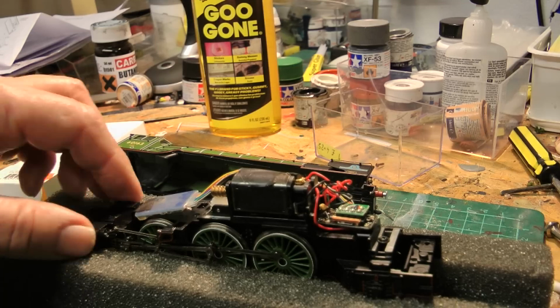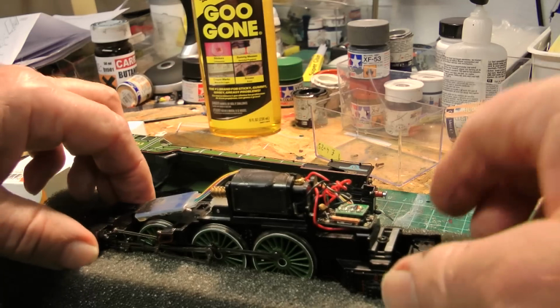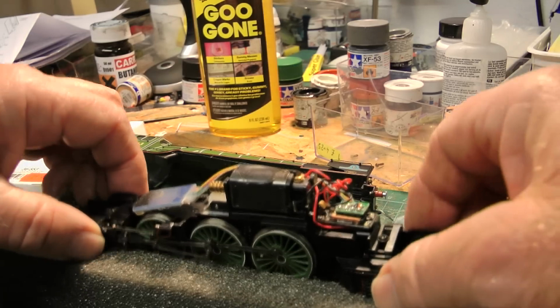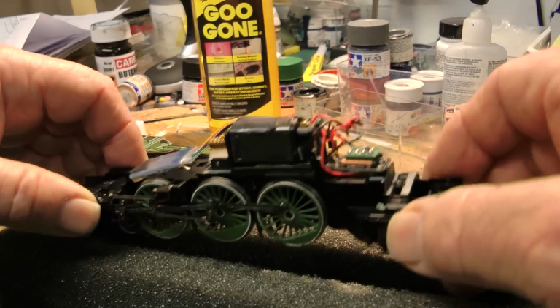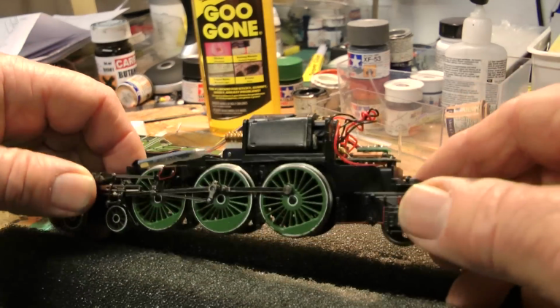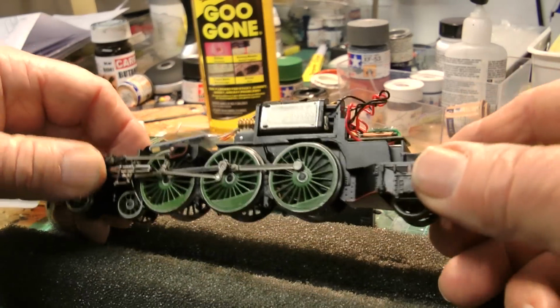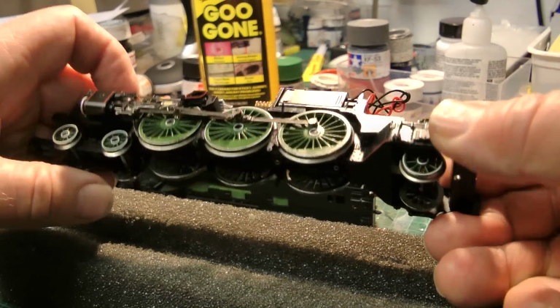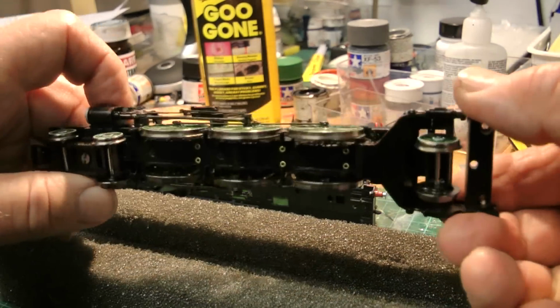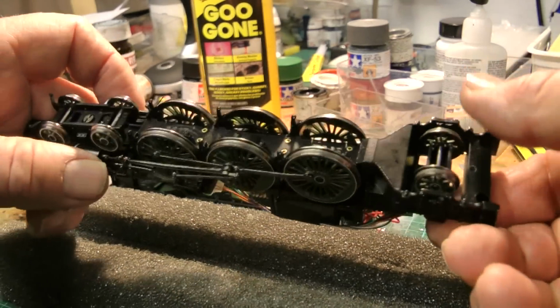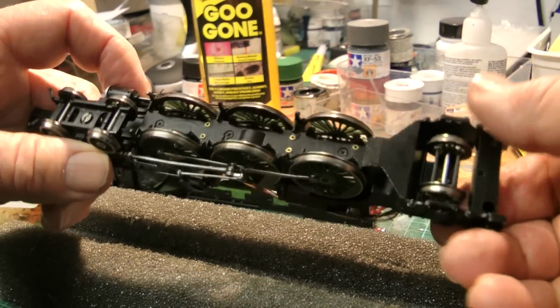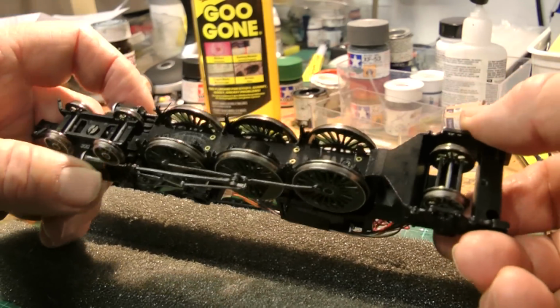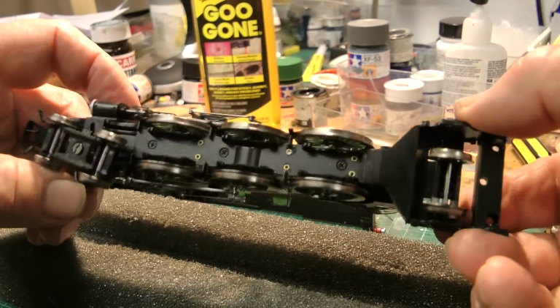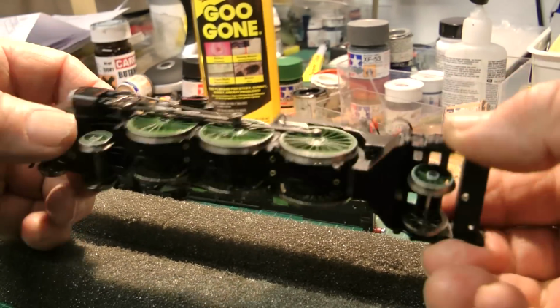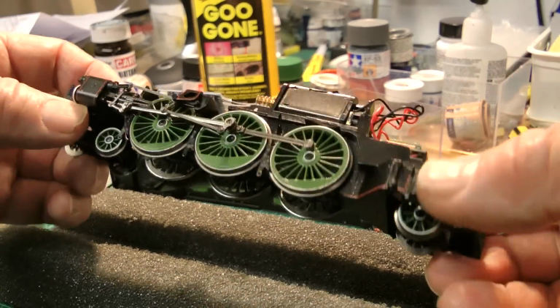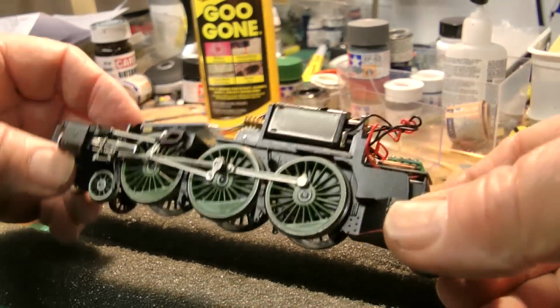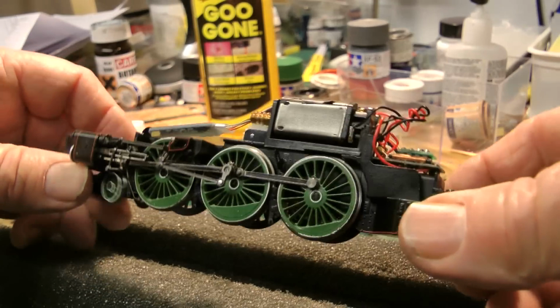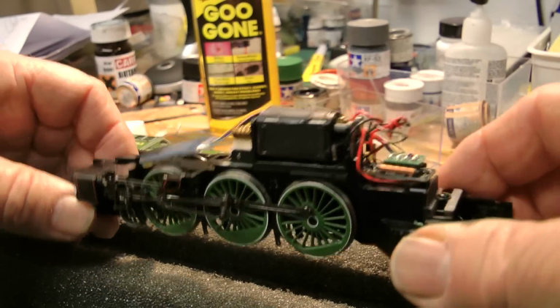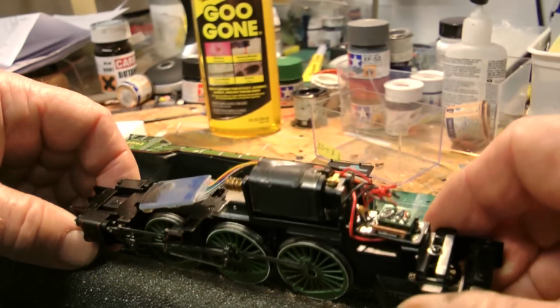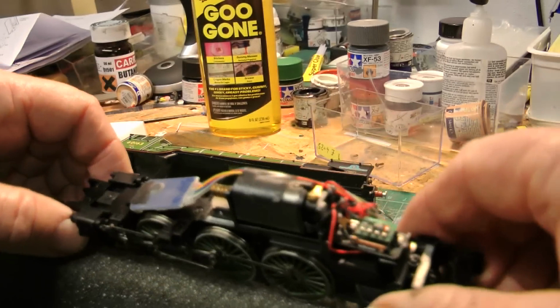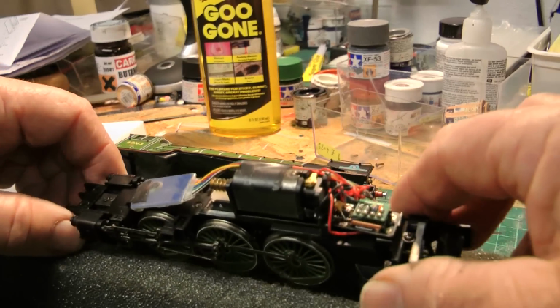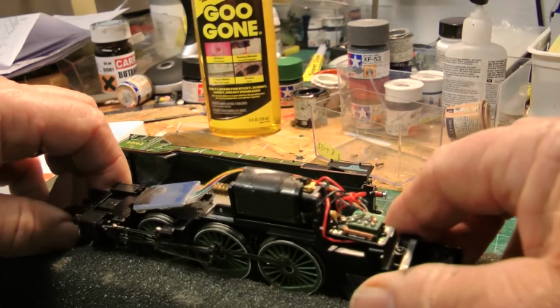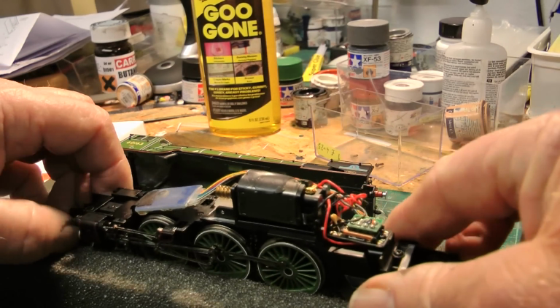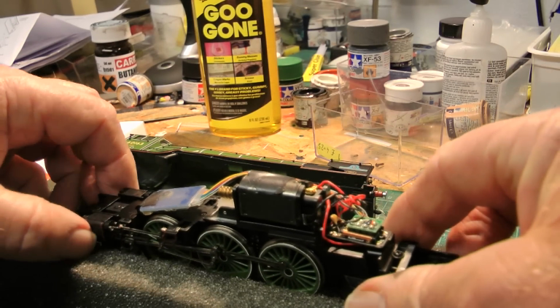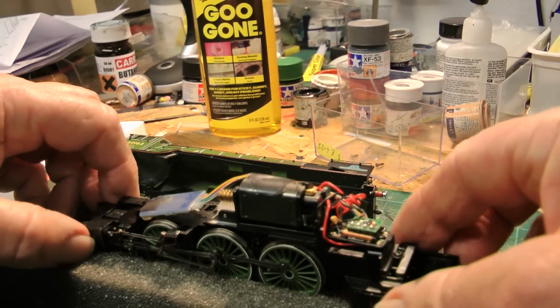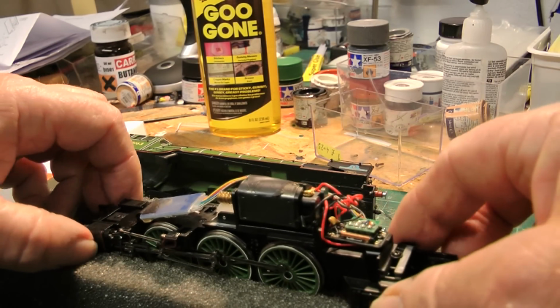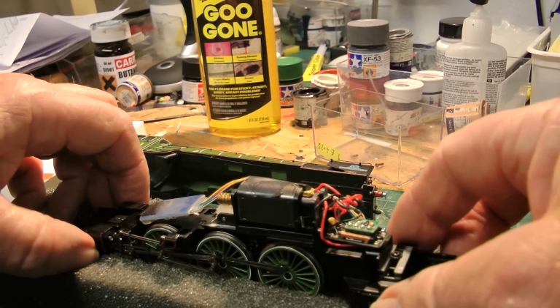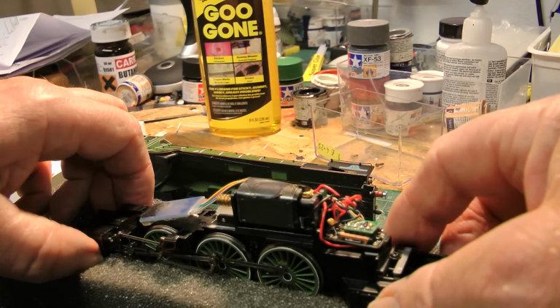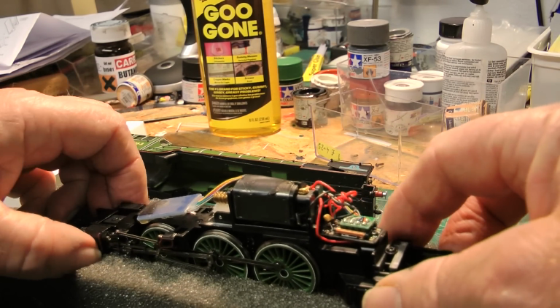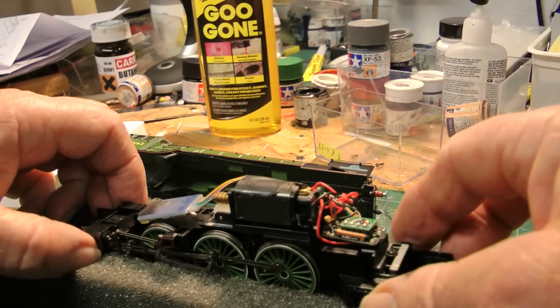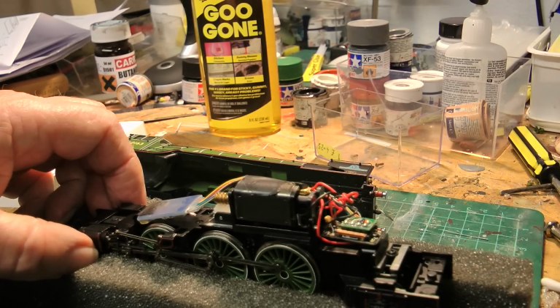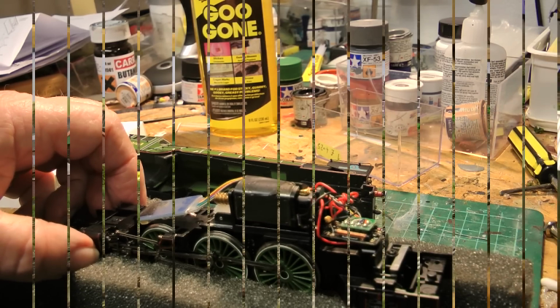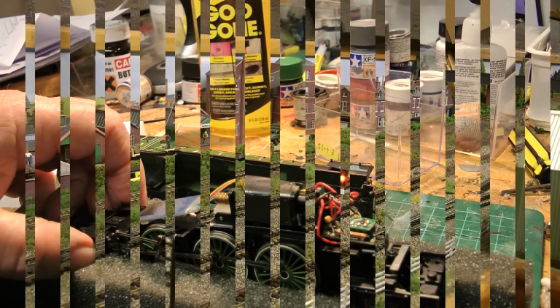I've given those wheels another good clean and I've also put a drop of oil on all the moving parts. So, I'm just going to put it back on the track now and test it. We'll see how we go.